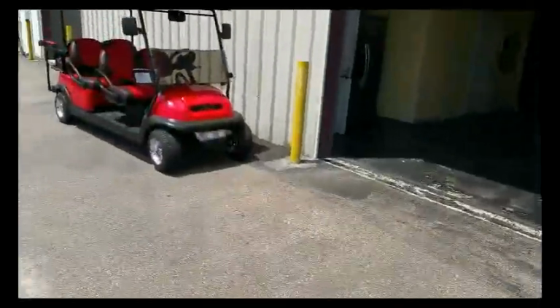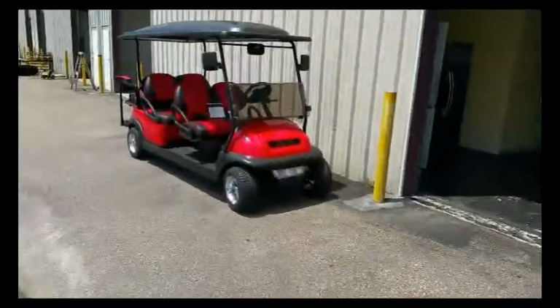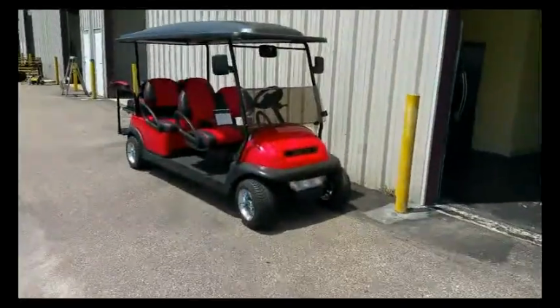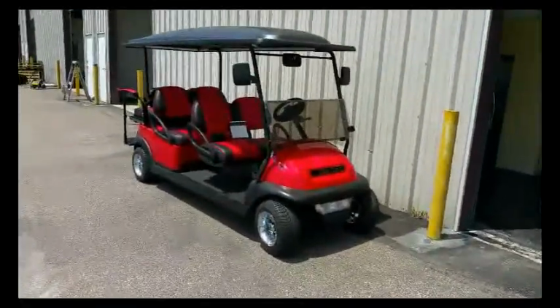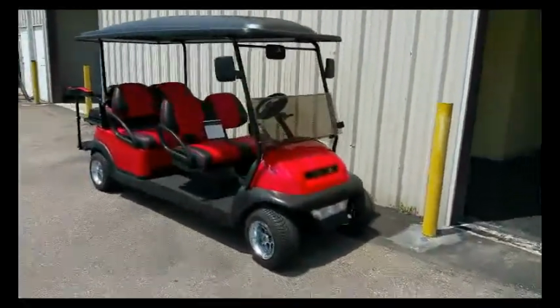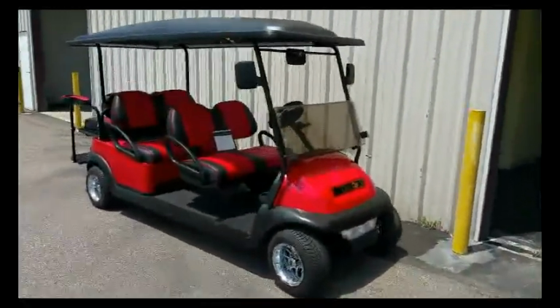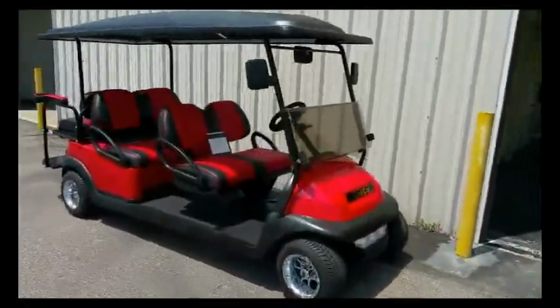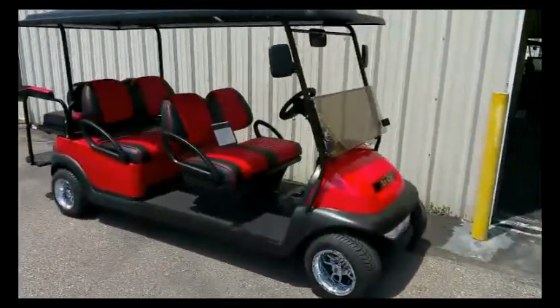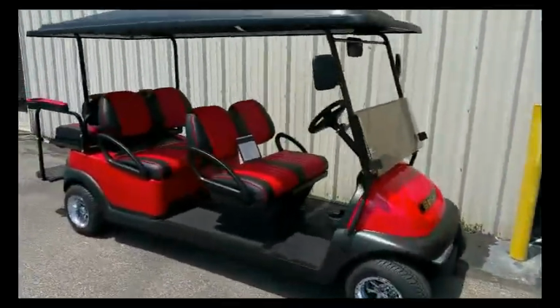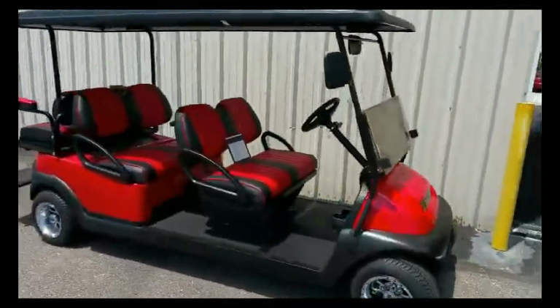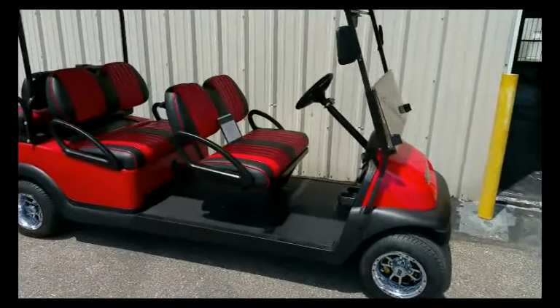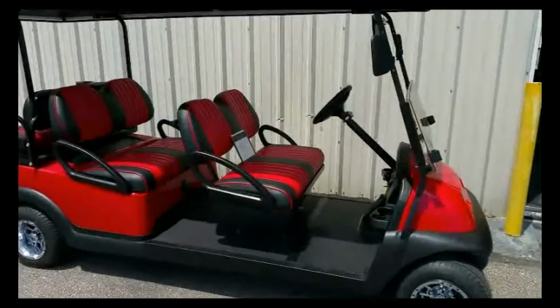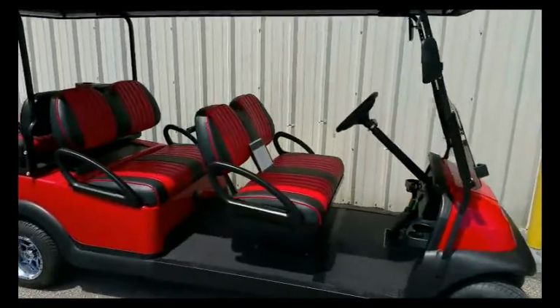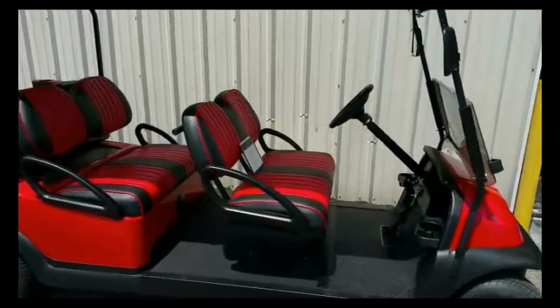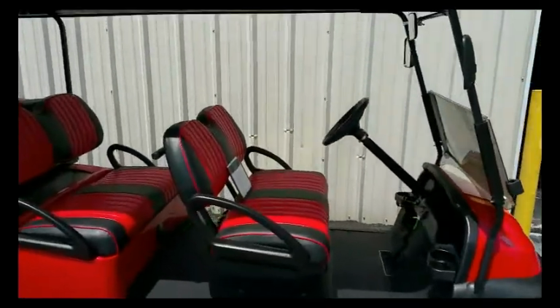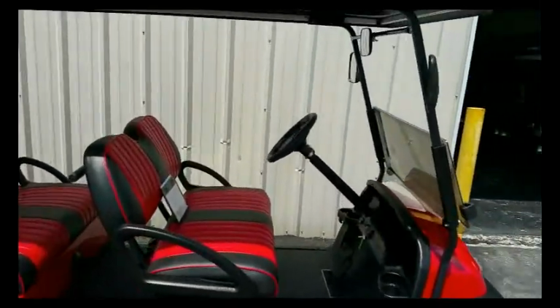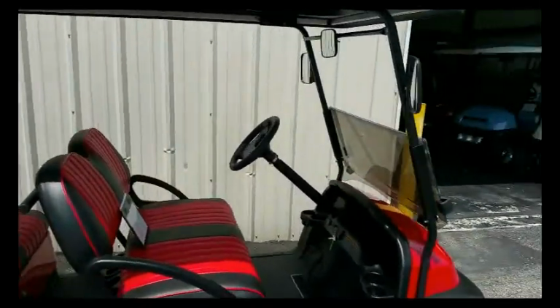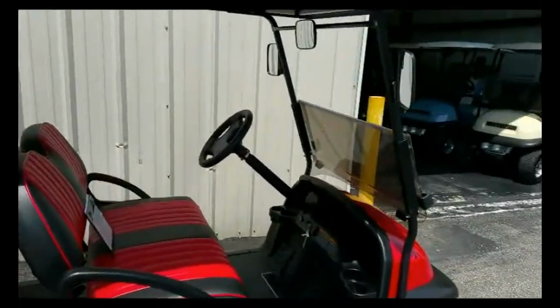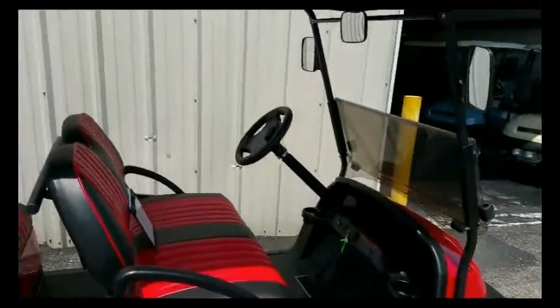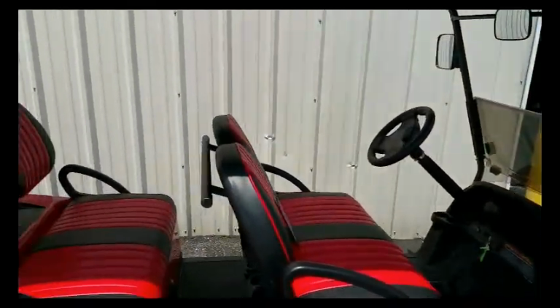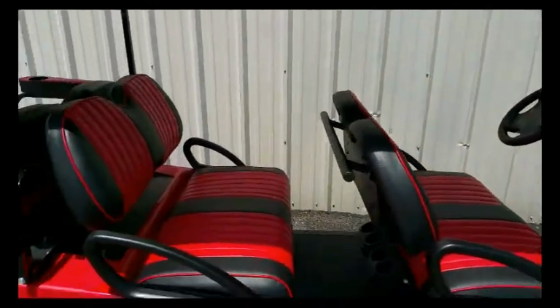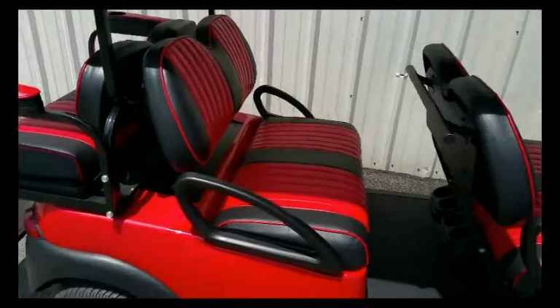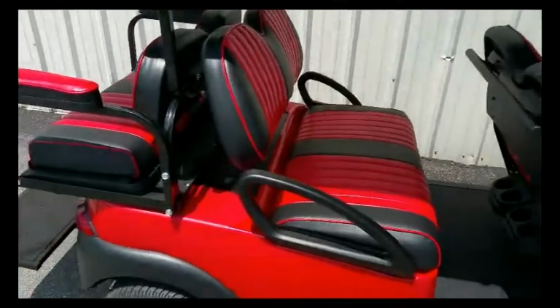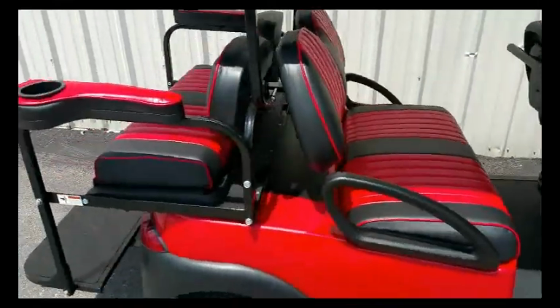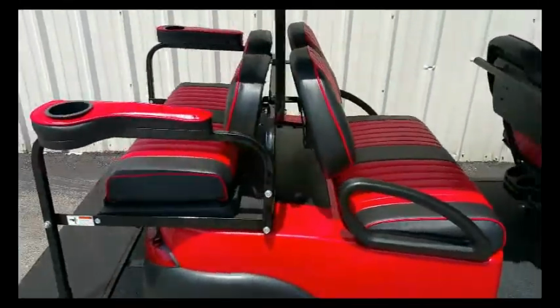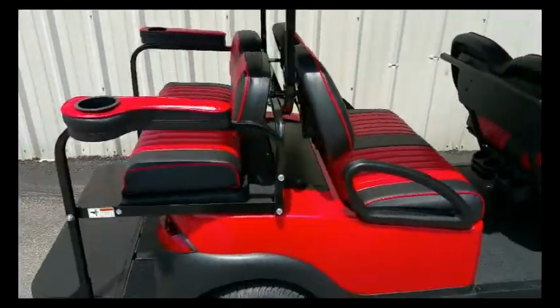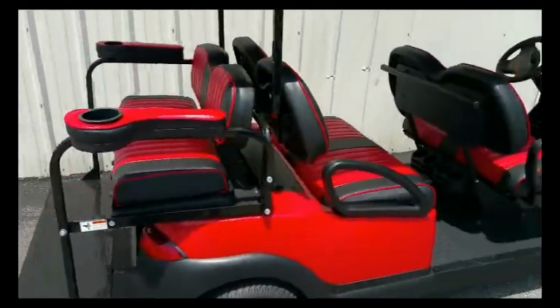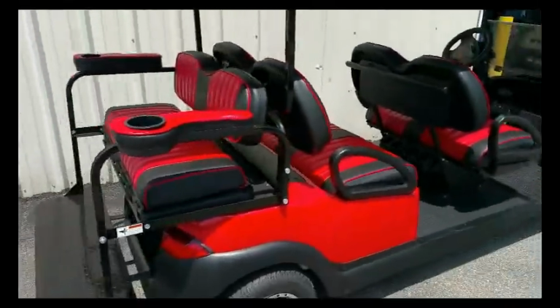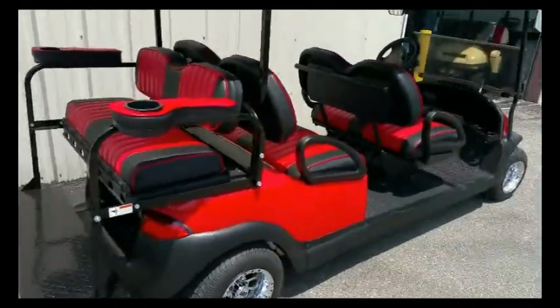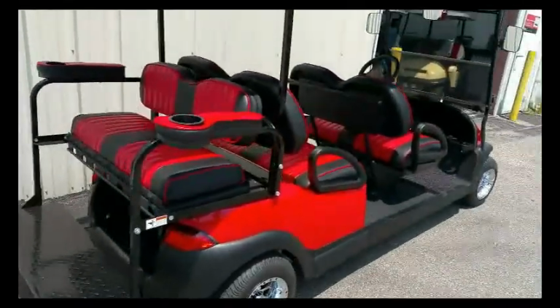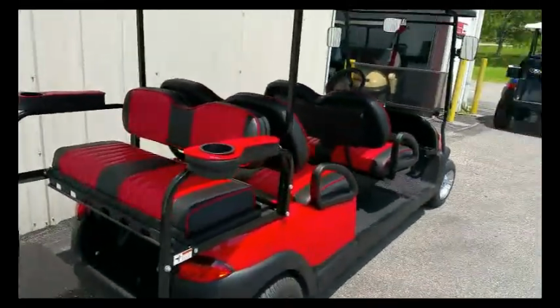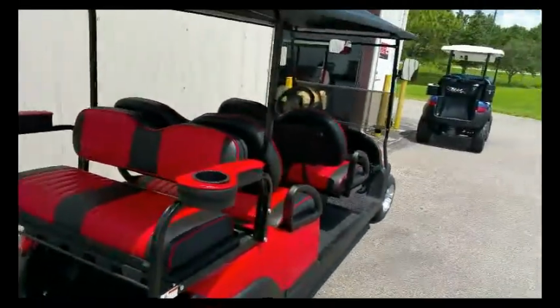This is a custom built six passenger golf cart with red and black interior, red and black exterior, and rear view mirrors. It has the high speed motor in it which is capable of 23 miles per hour. It is a six seater.